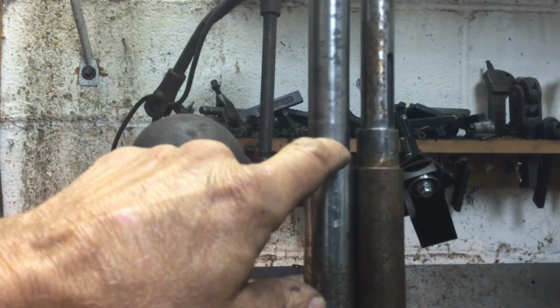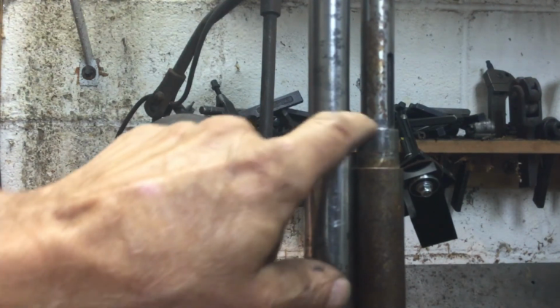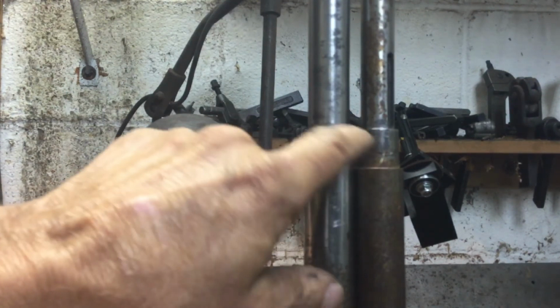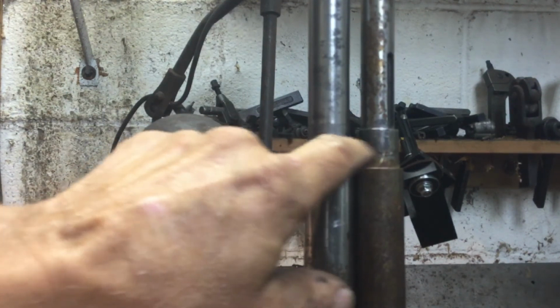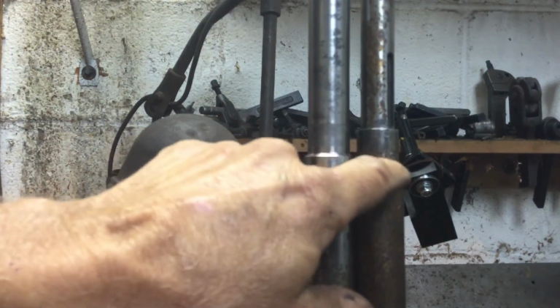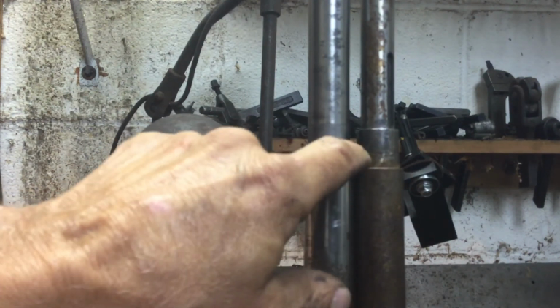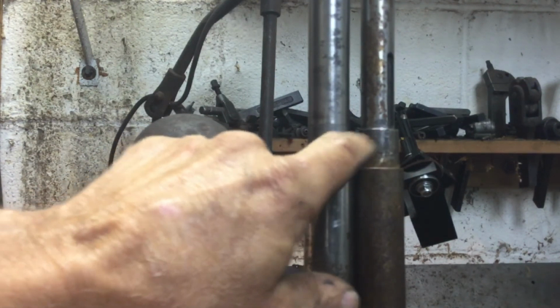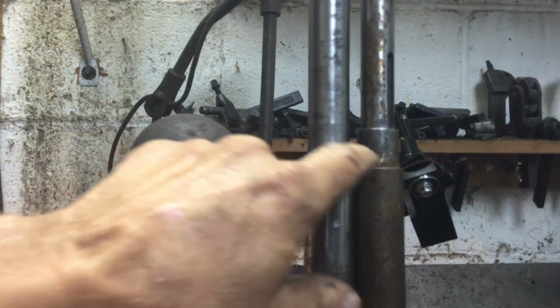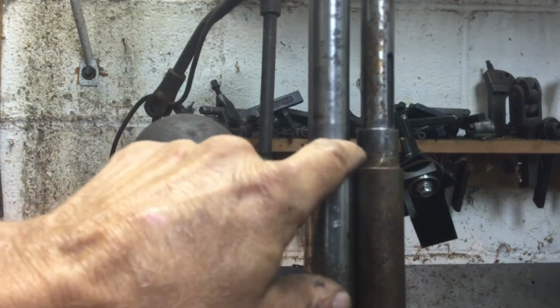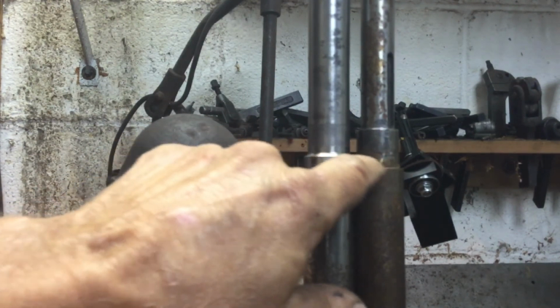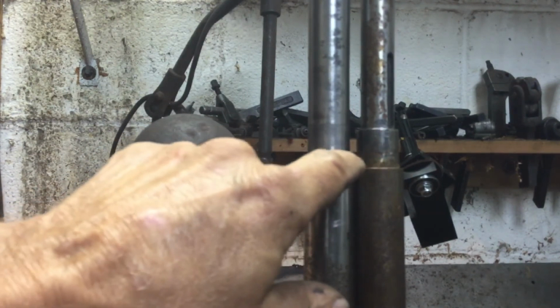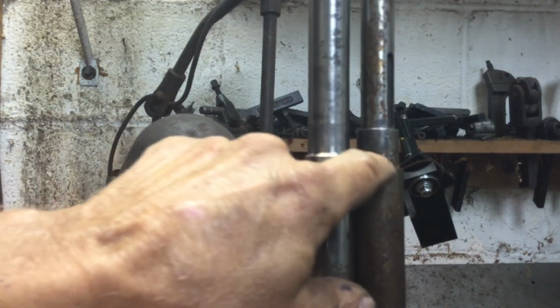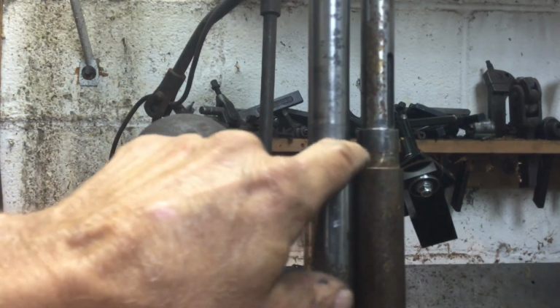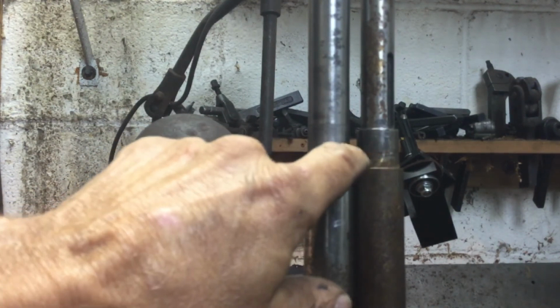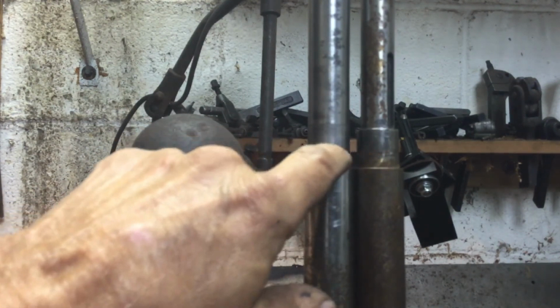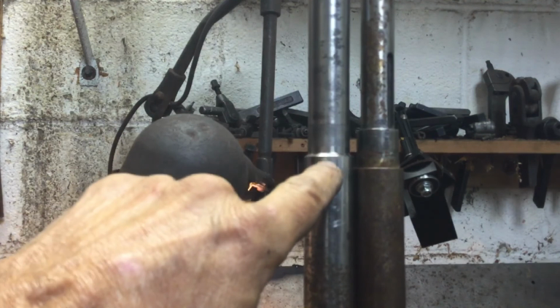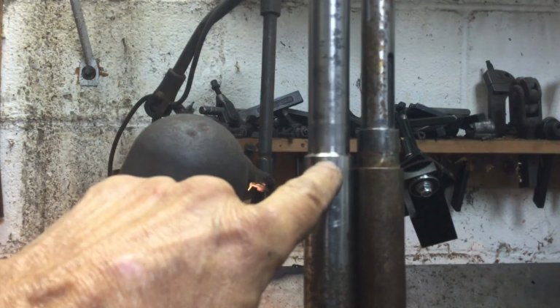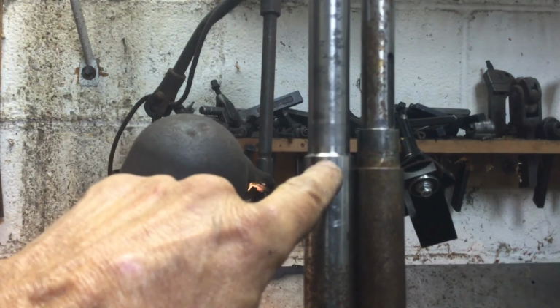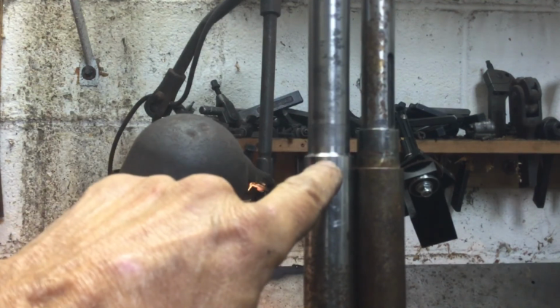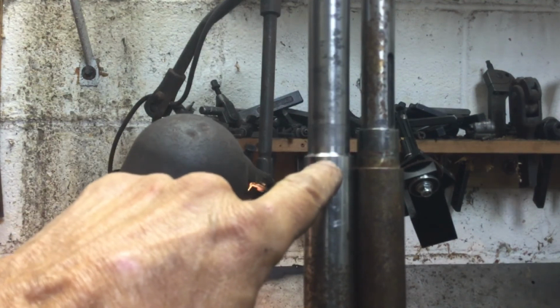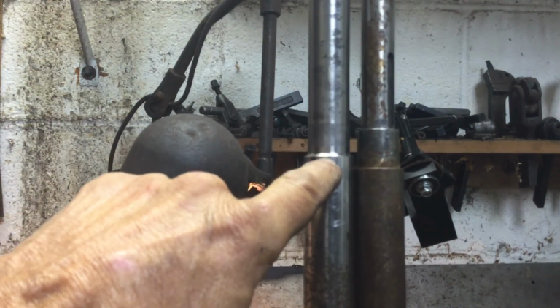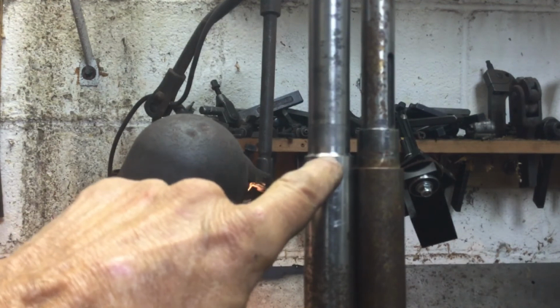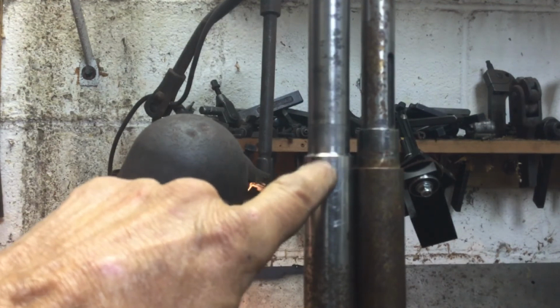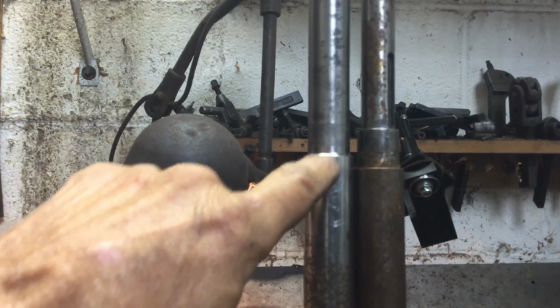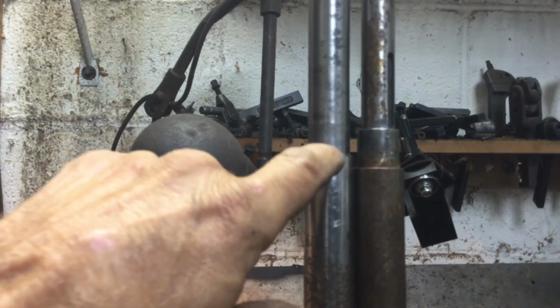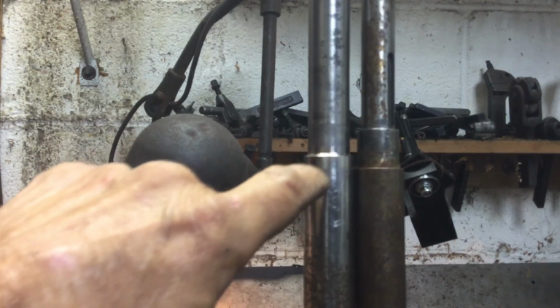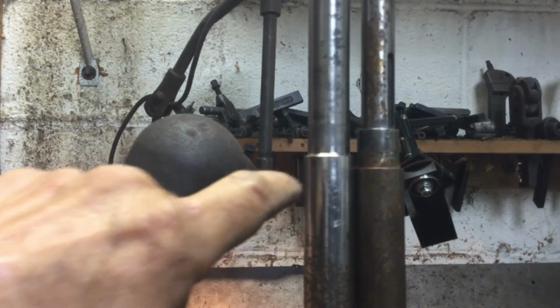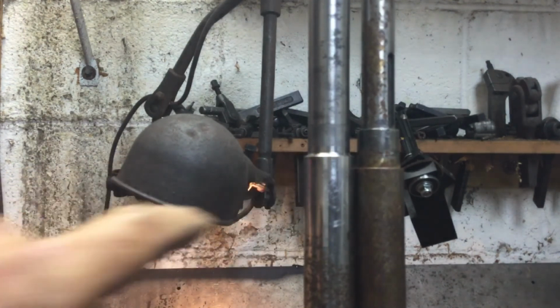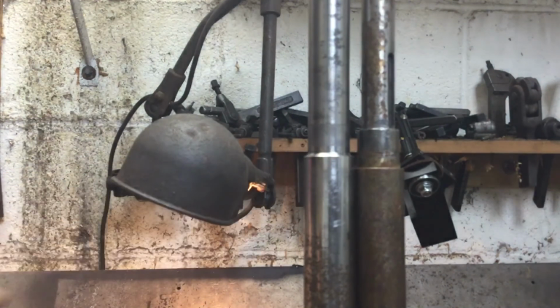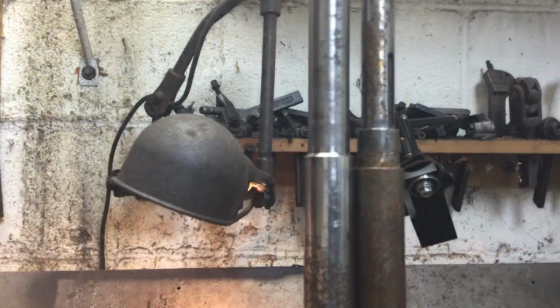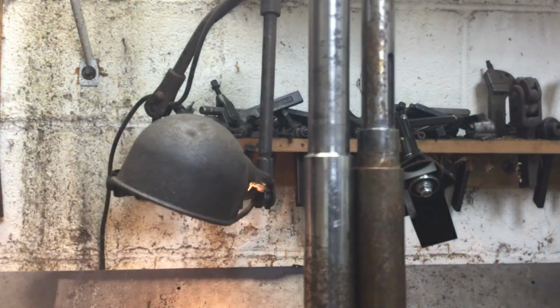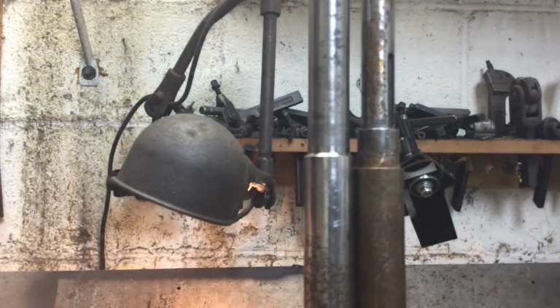So anyway, that's where we're at right now. This is the next machining step, and I'll show you that when I finish it, and that should do it.